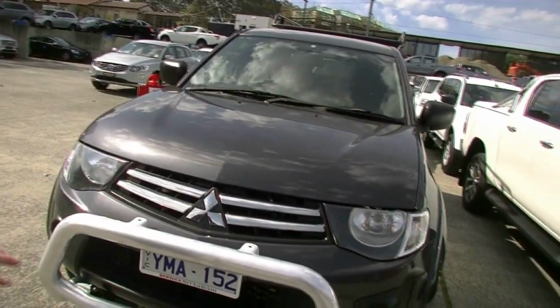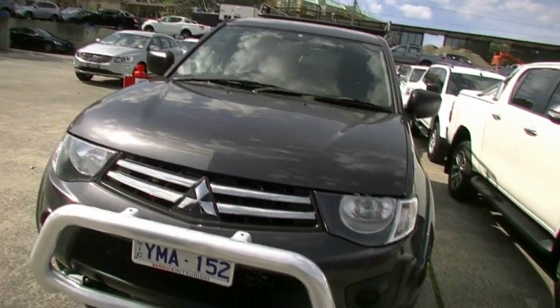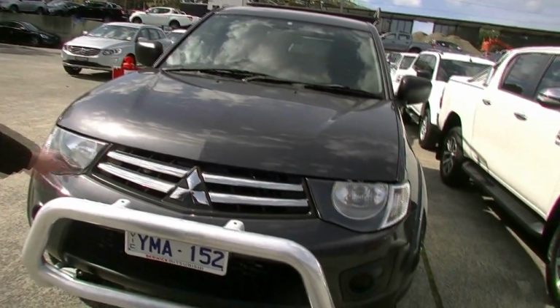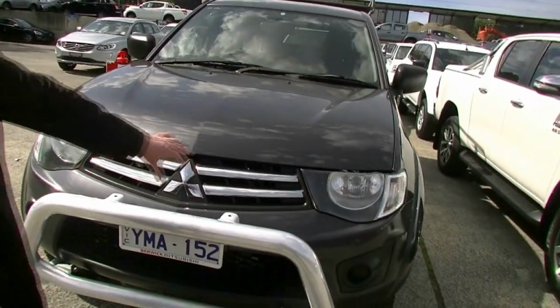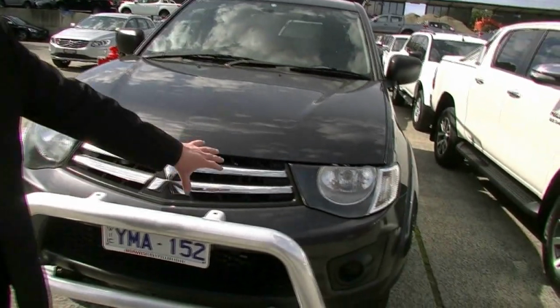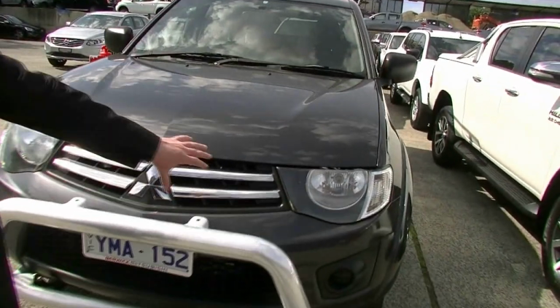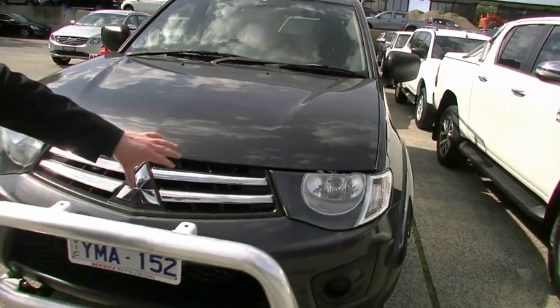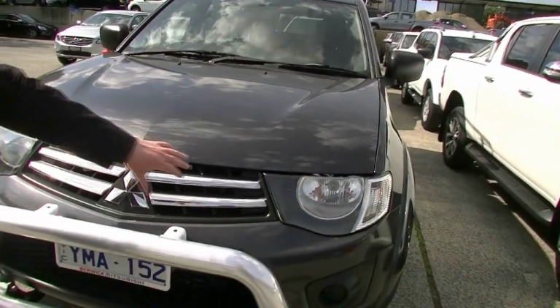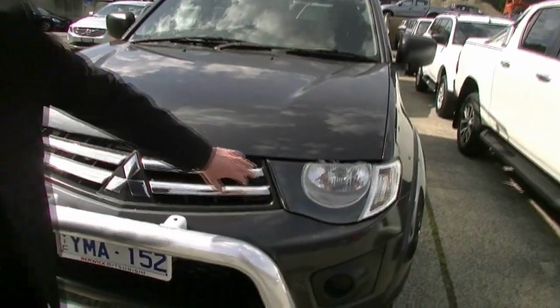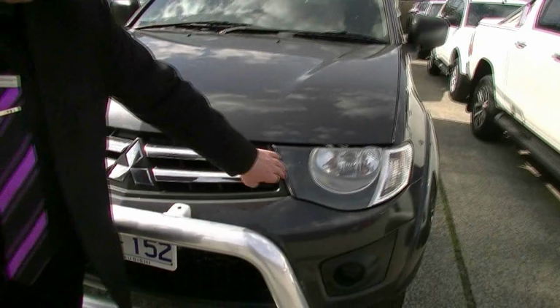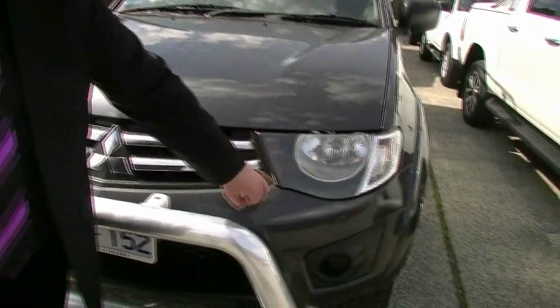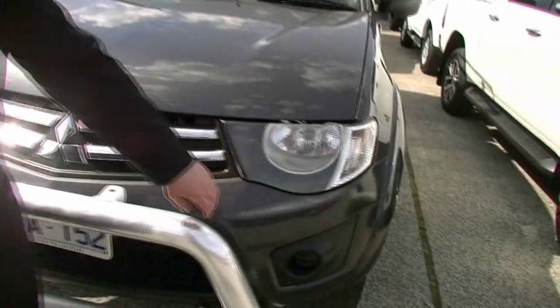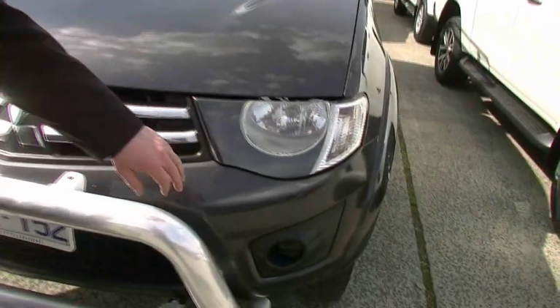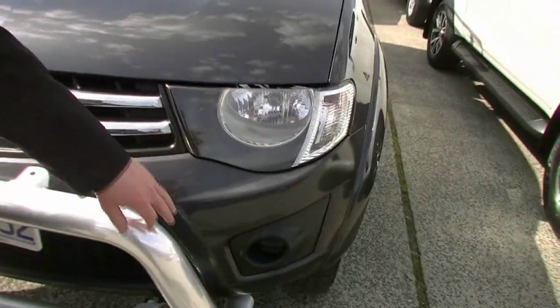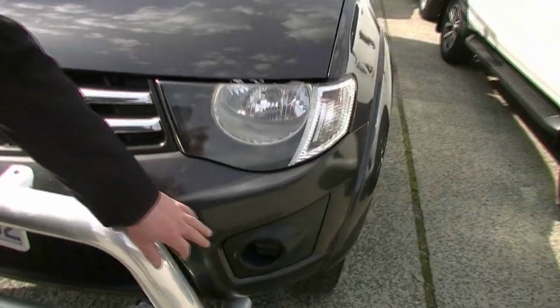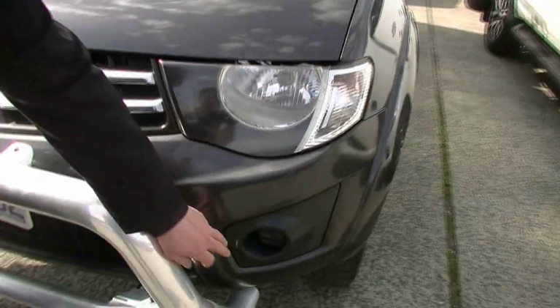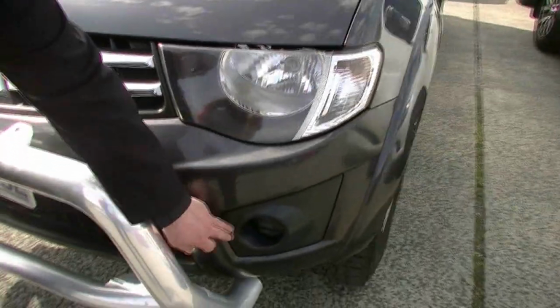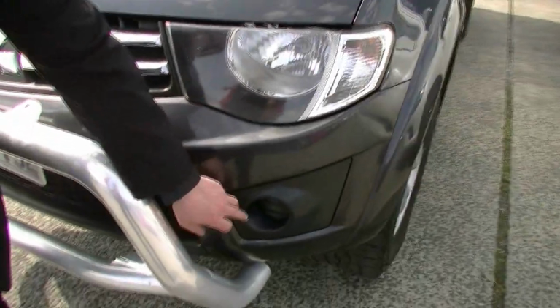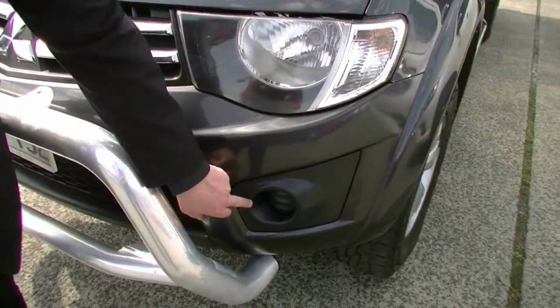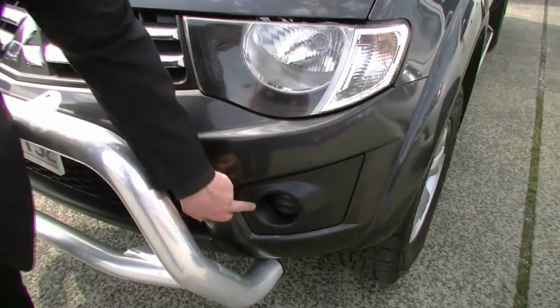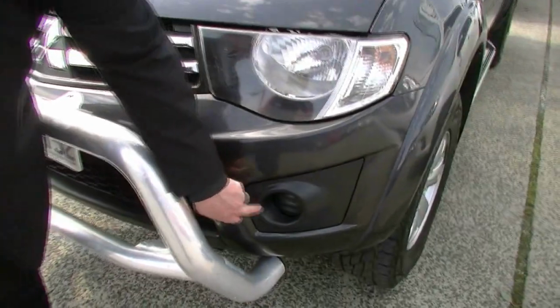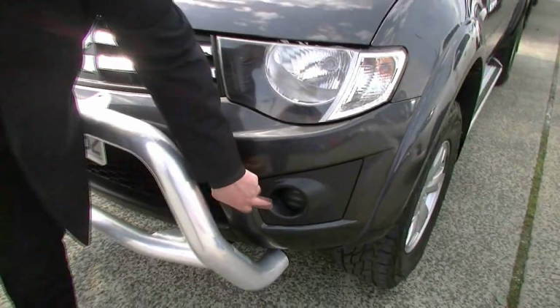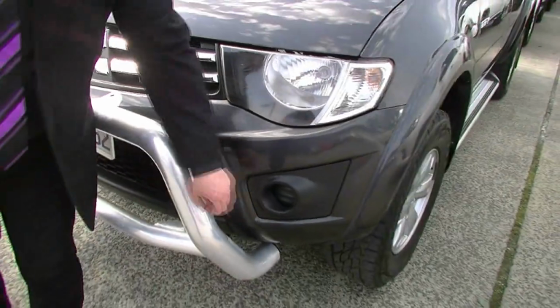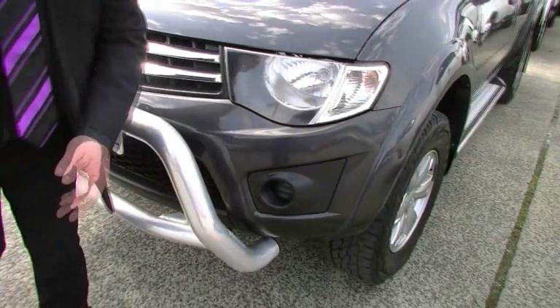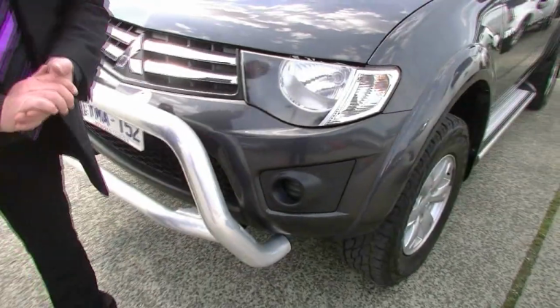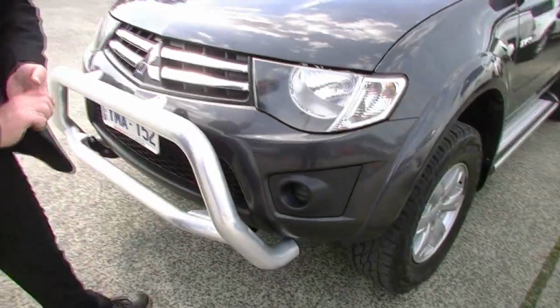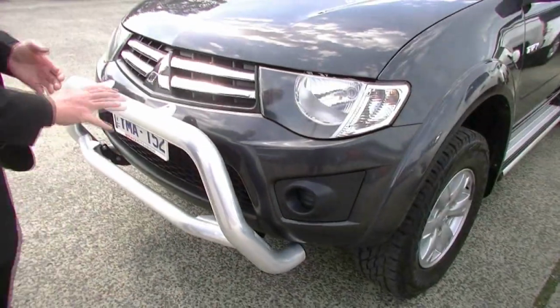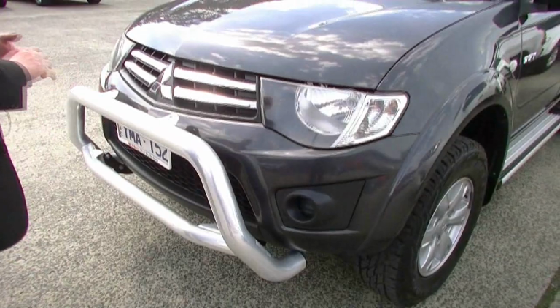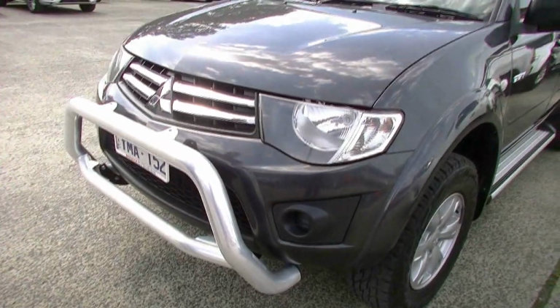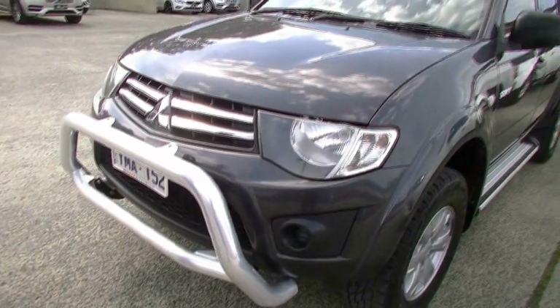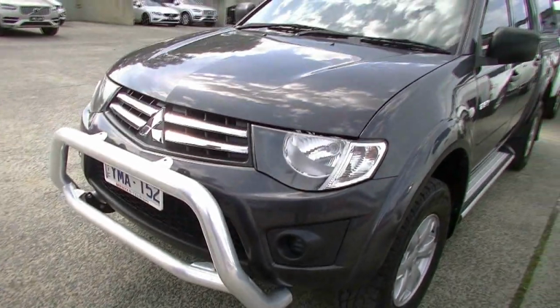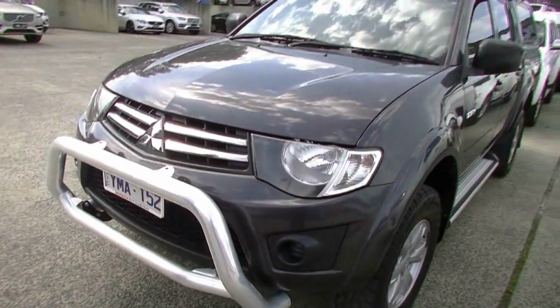And then, looking at our nicely styled headlights here, we also have a space where, if you'd like to spend a bit of money, you can get your fog lamps in the front there.